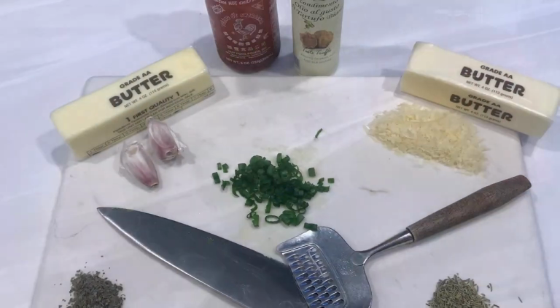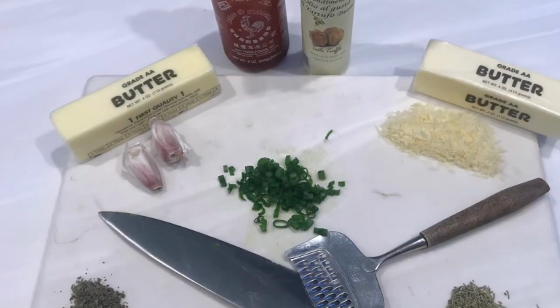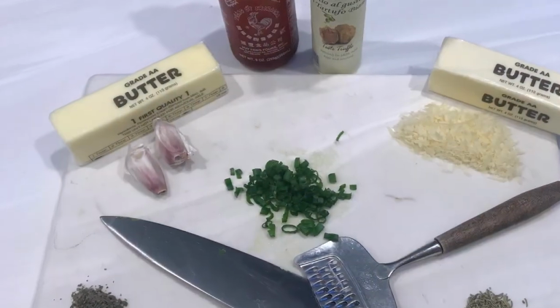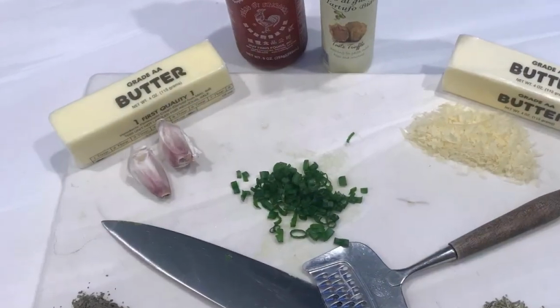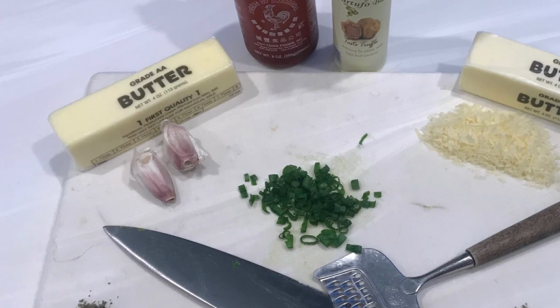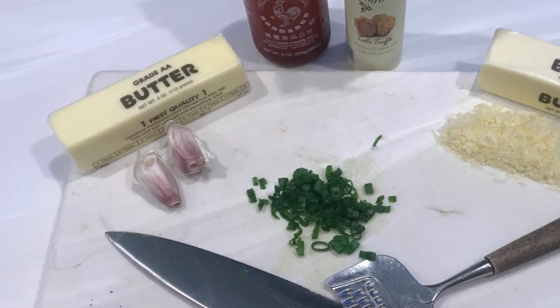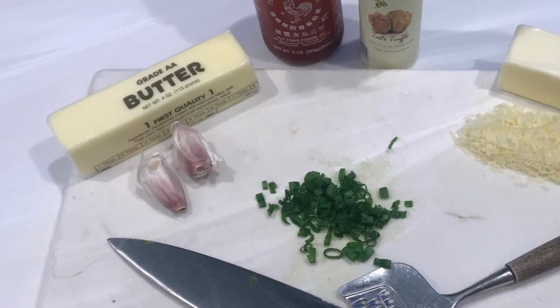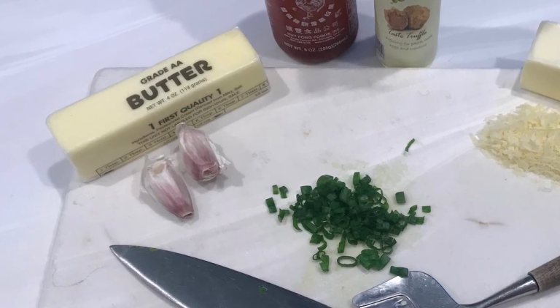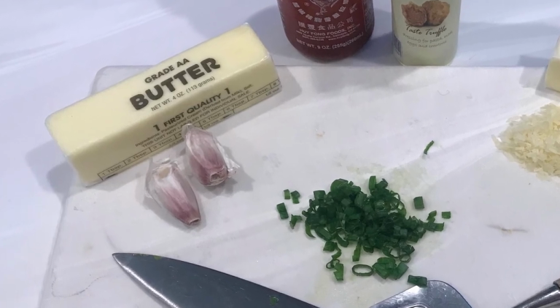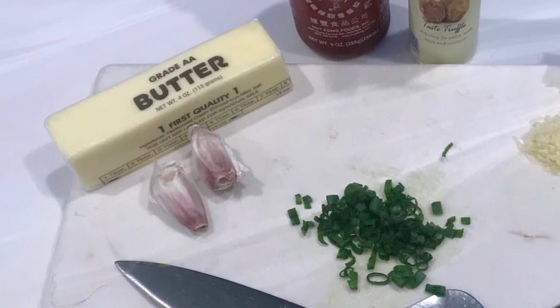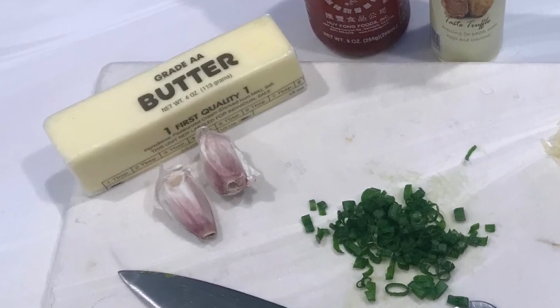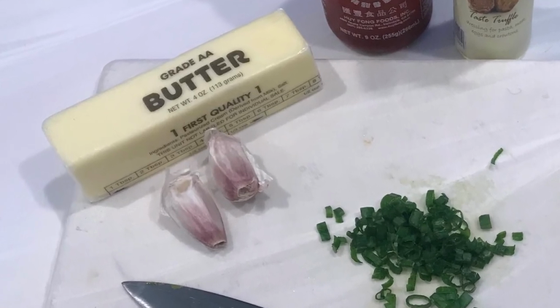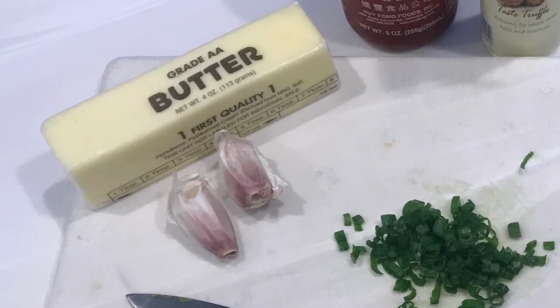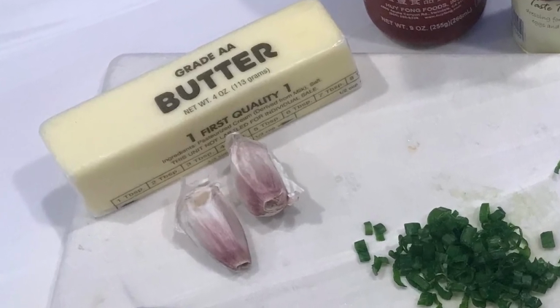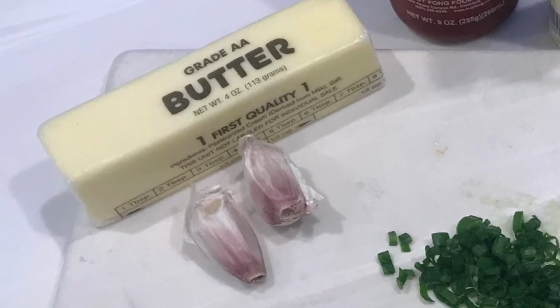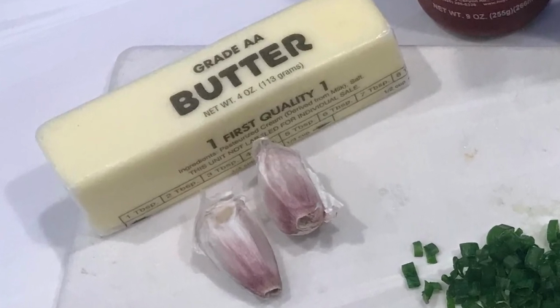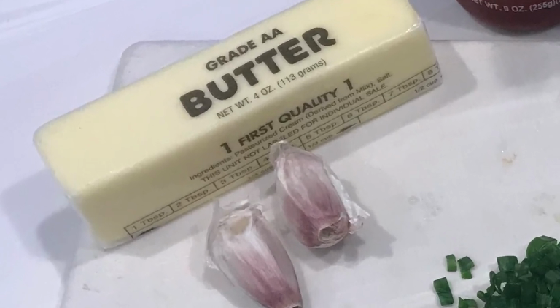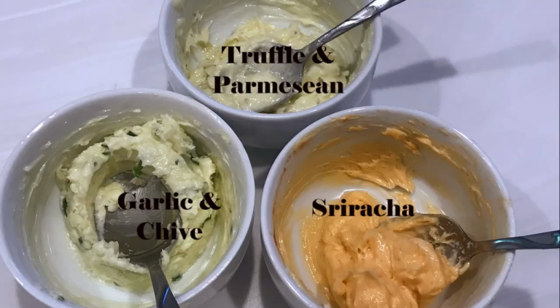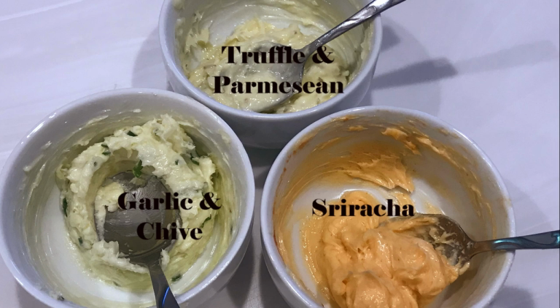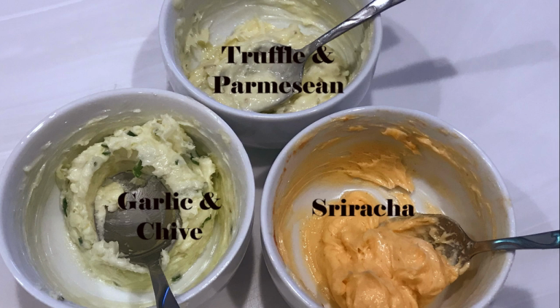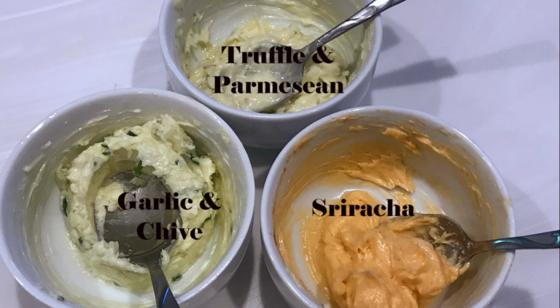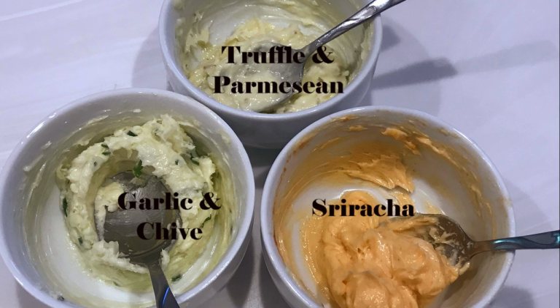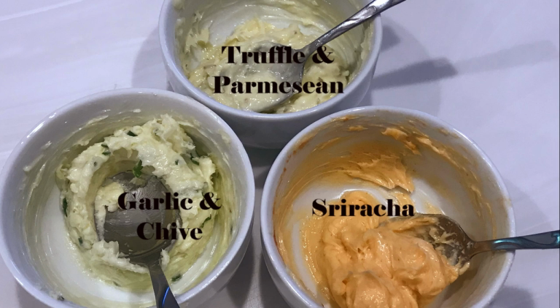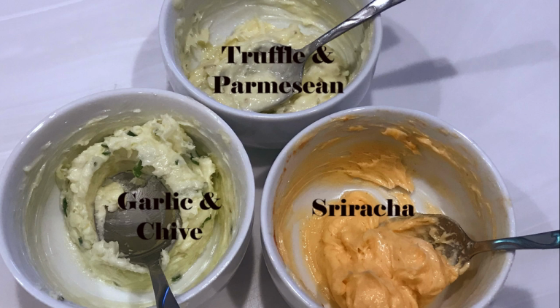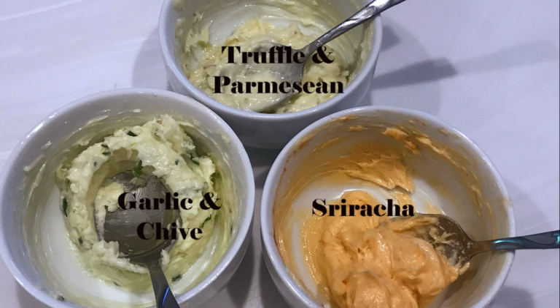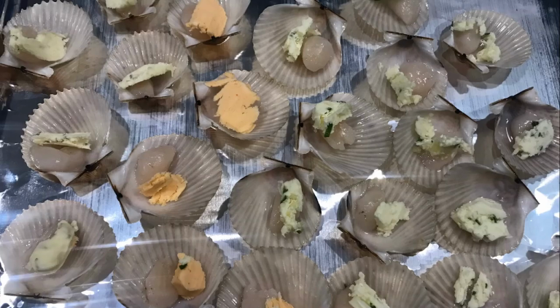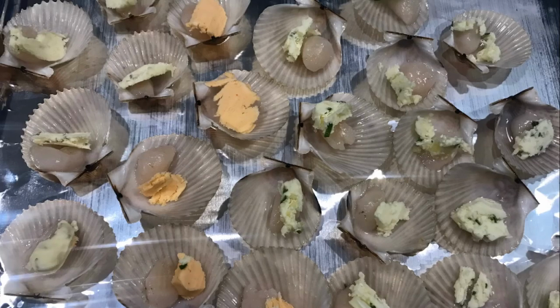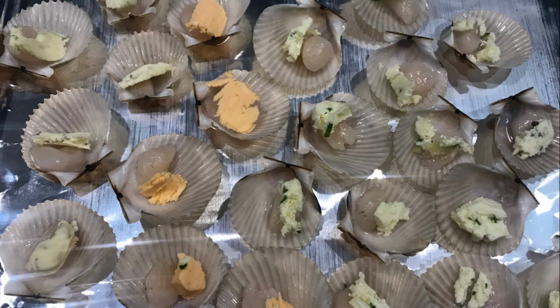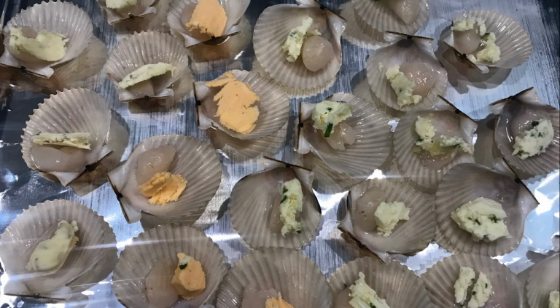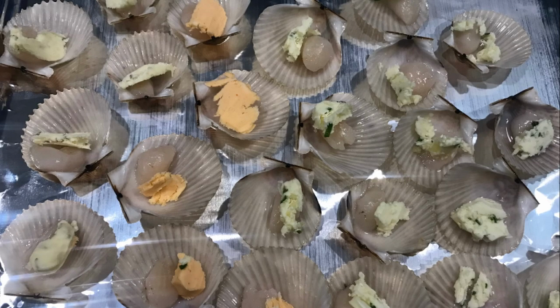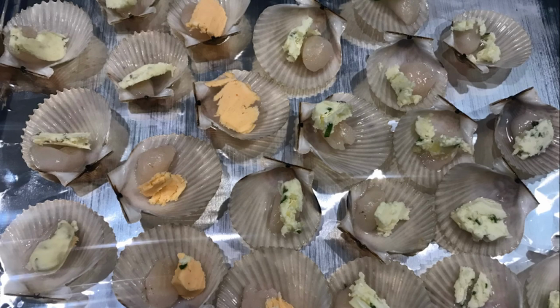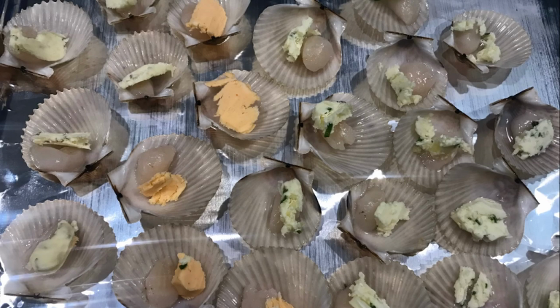I like to make my own flavored butters with garlic, chives, and herbs. Drop chunks of the solidified butter on the scallops.